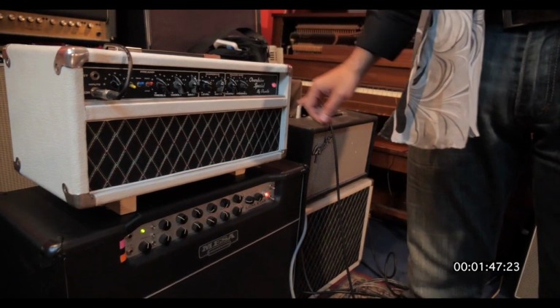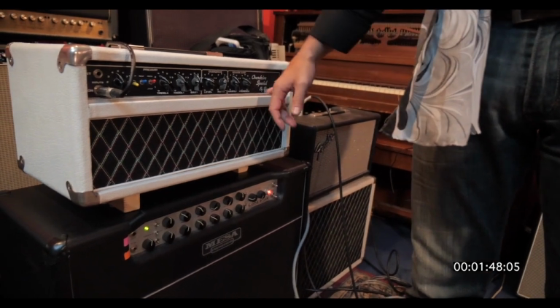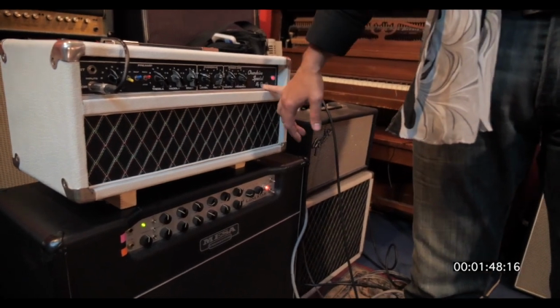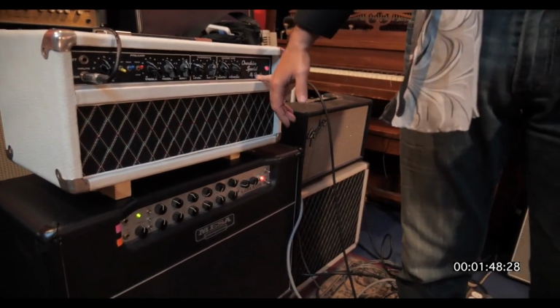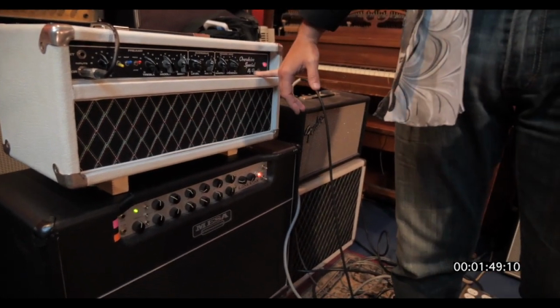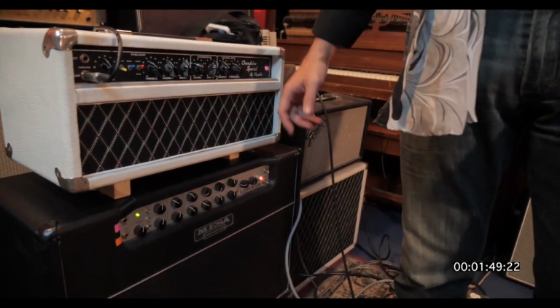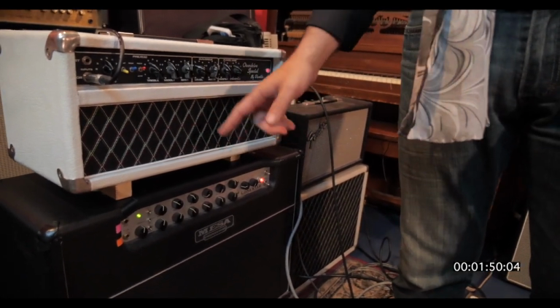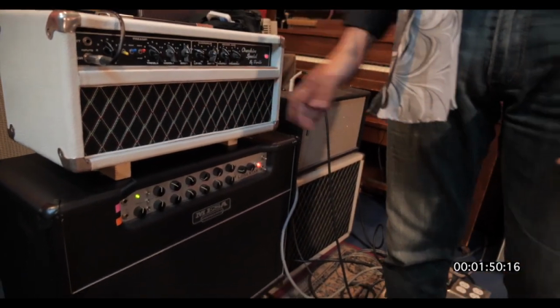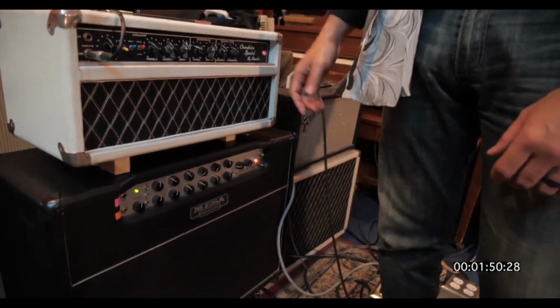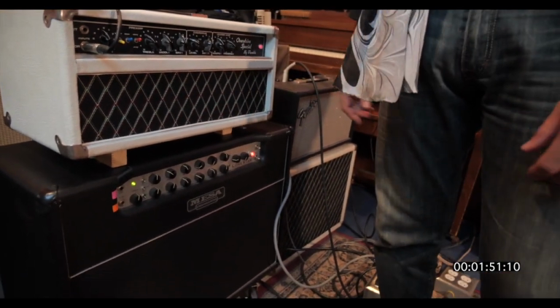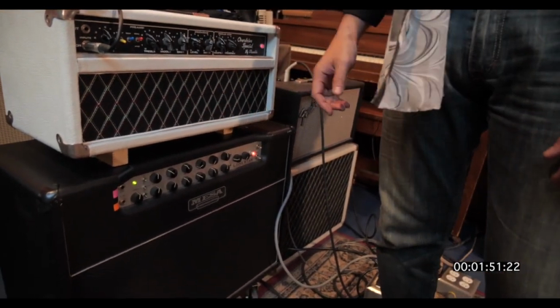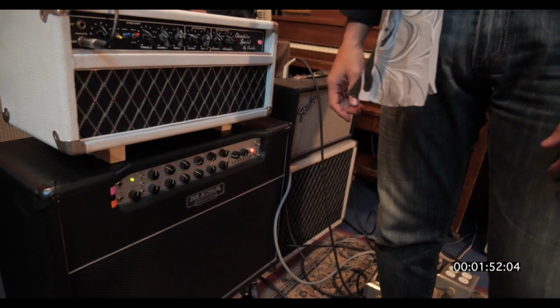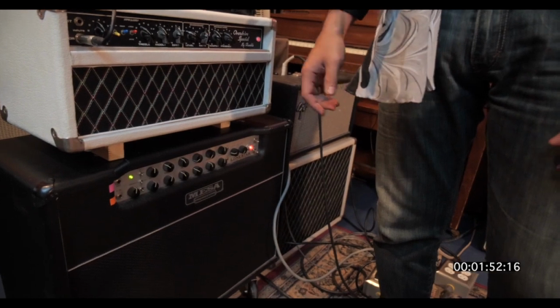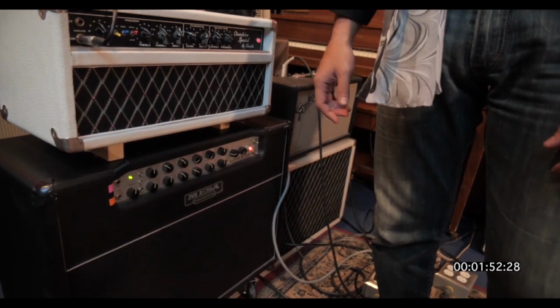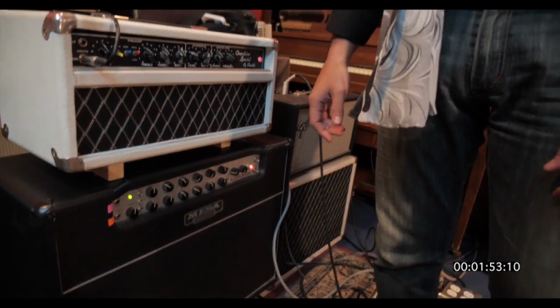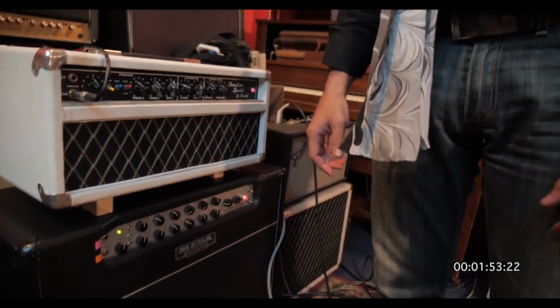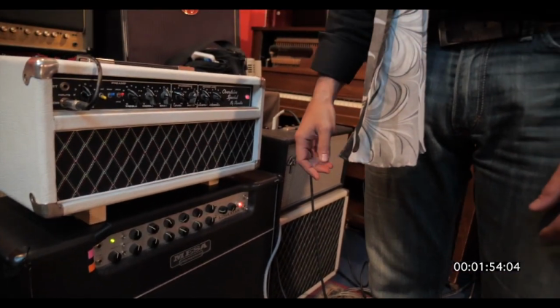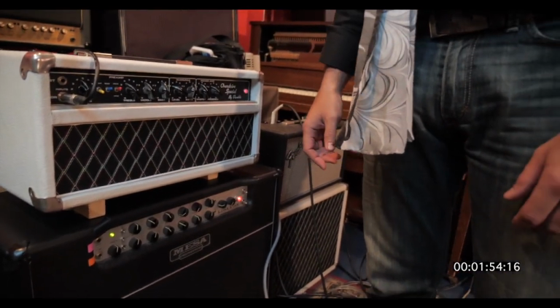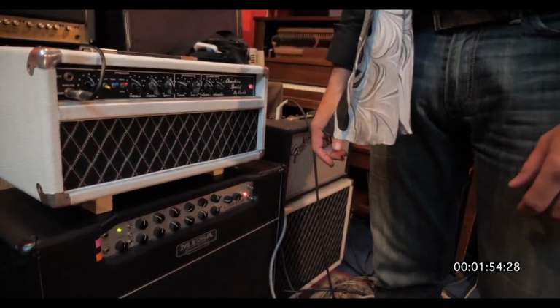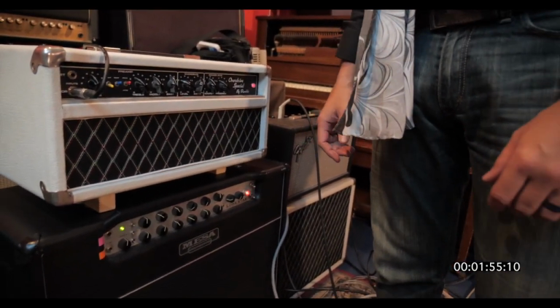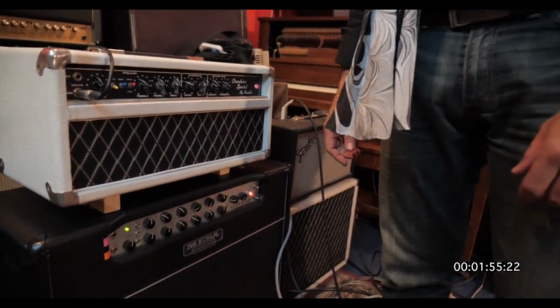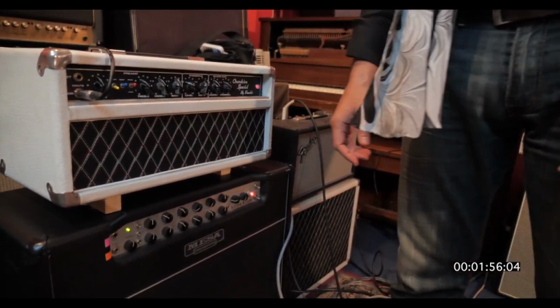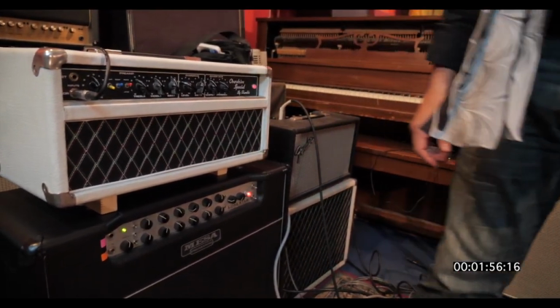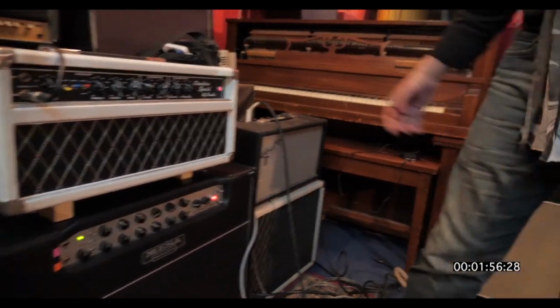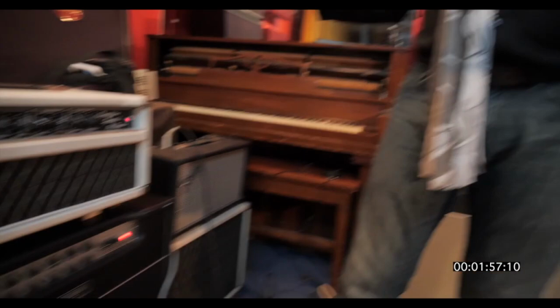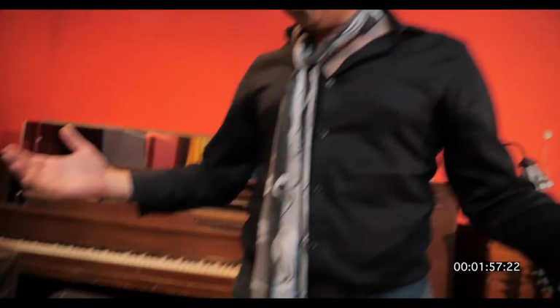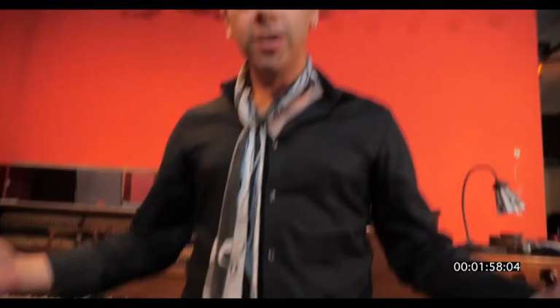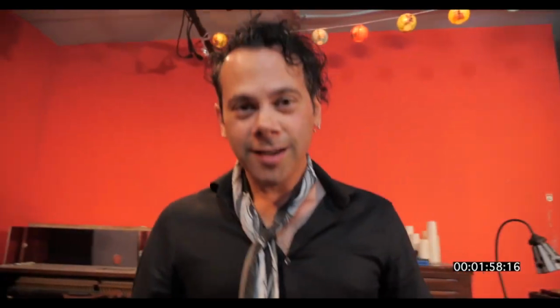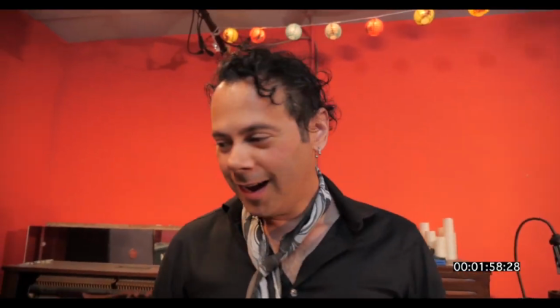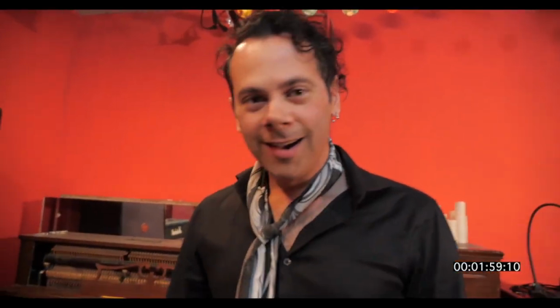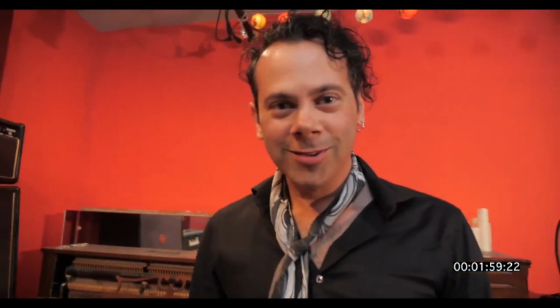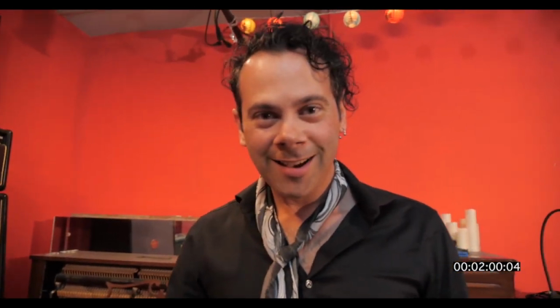Then we're going to do our special. We also had a Lone Star we didn't use today, but it'll be used eventually. And that's it — old gear, good sound.